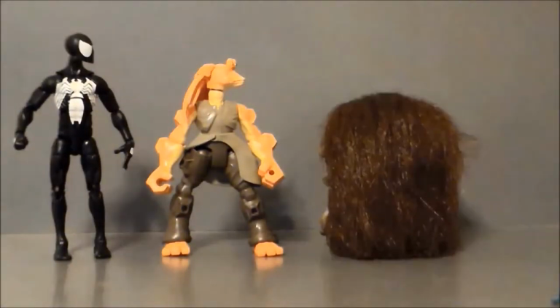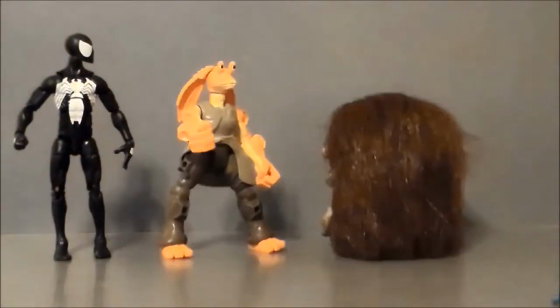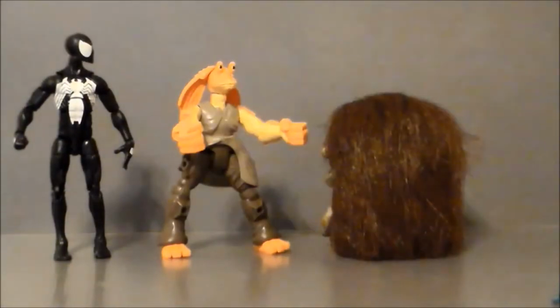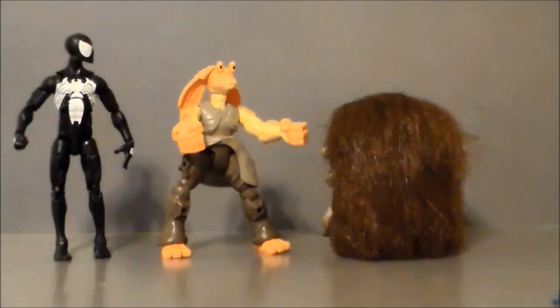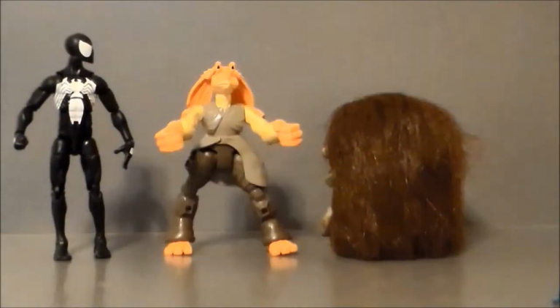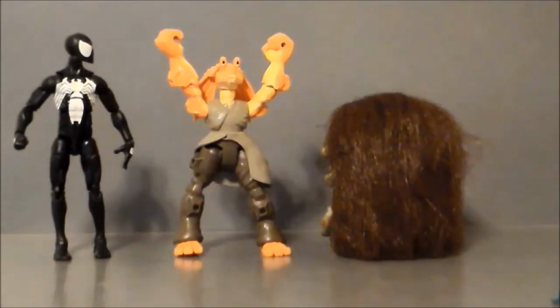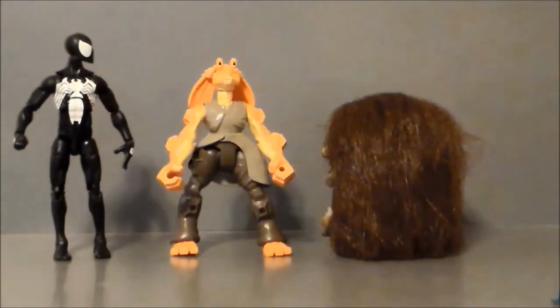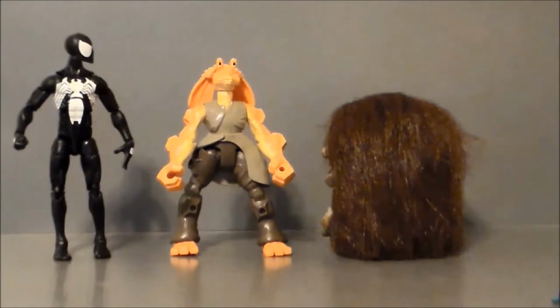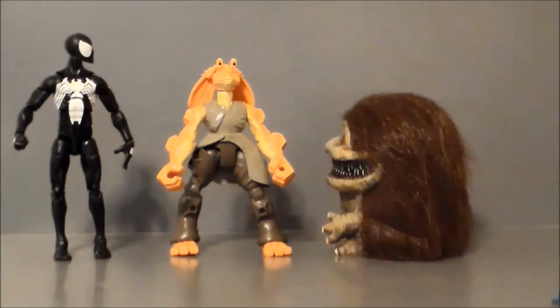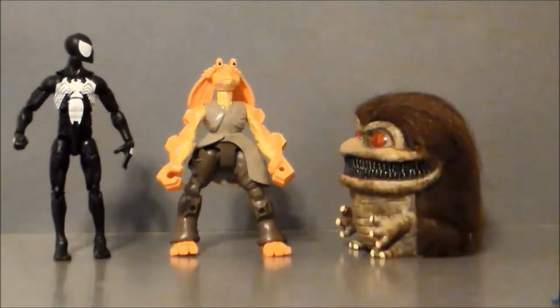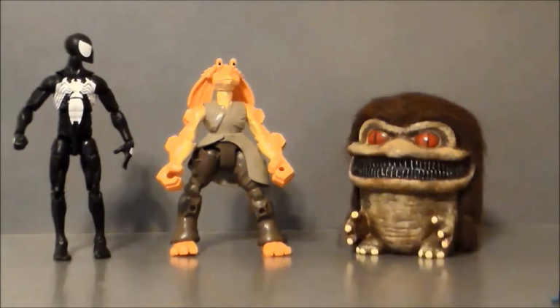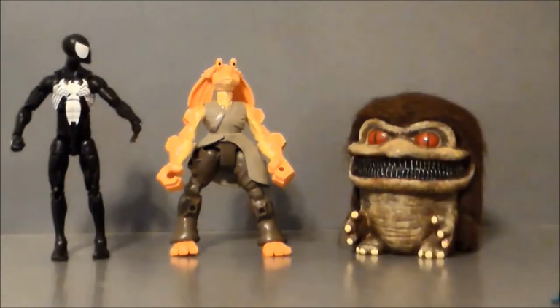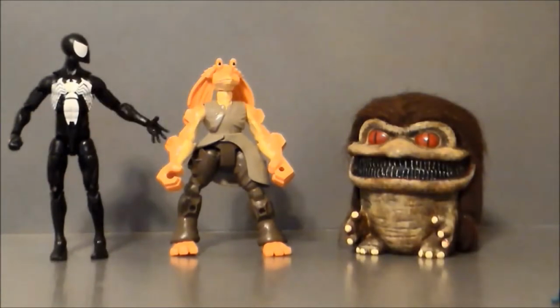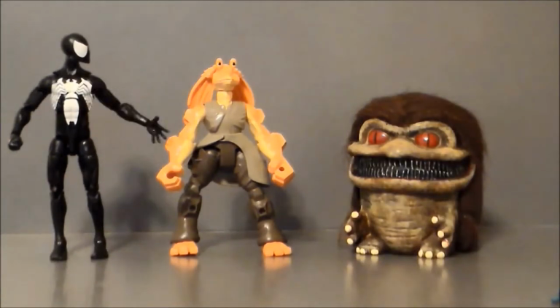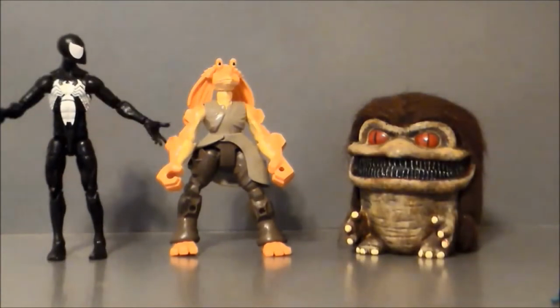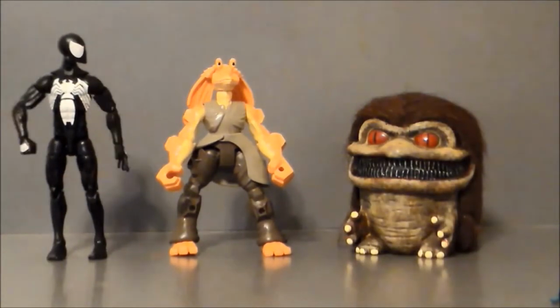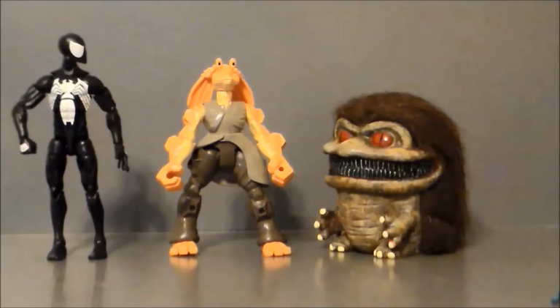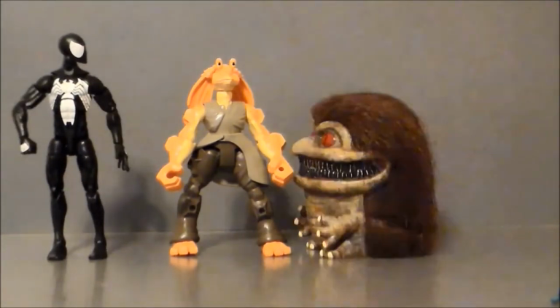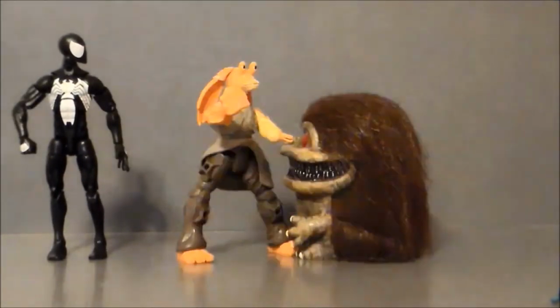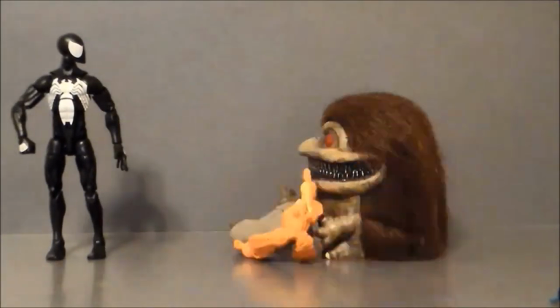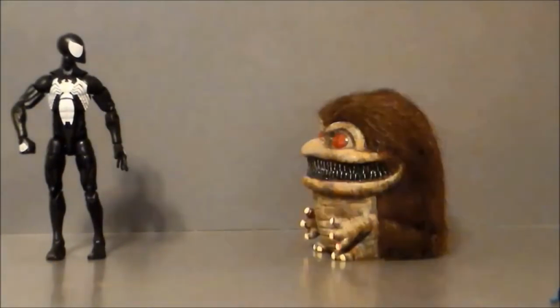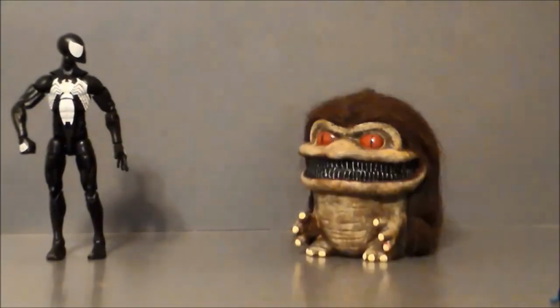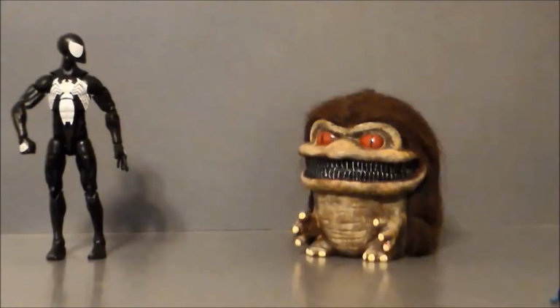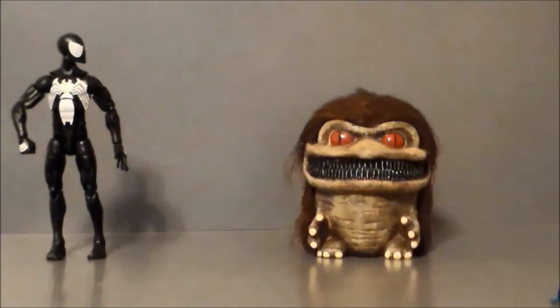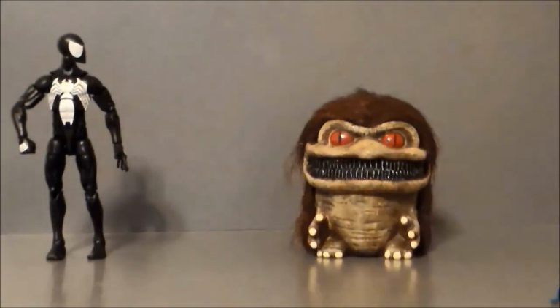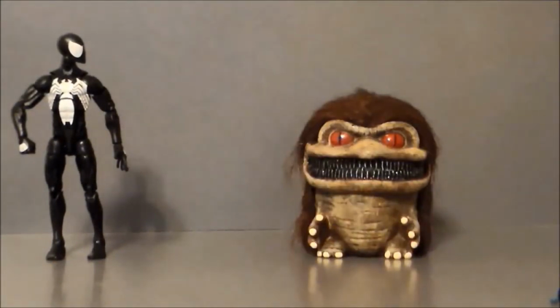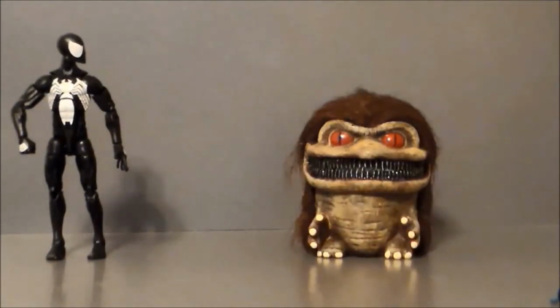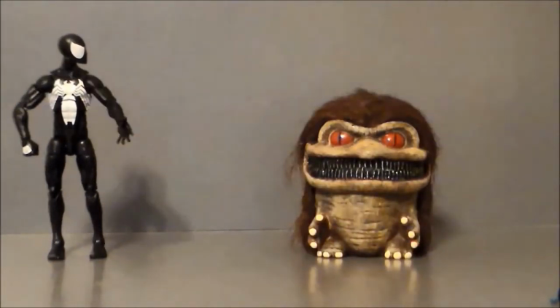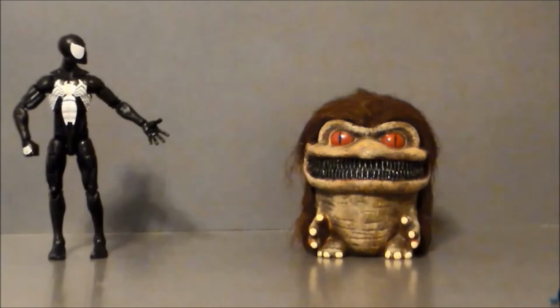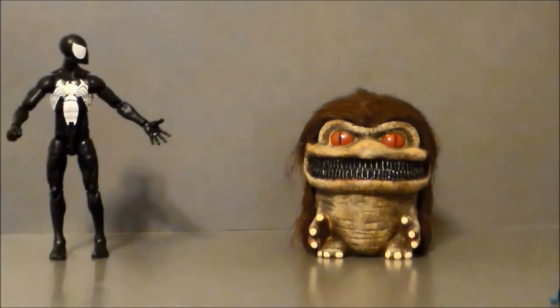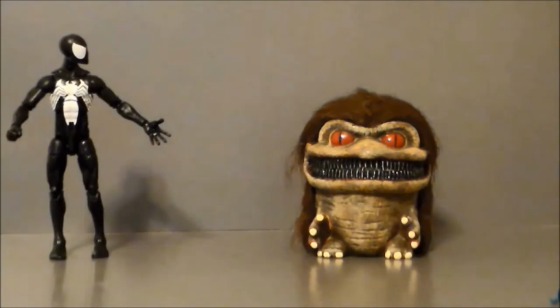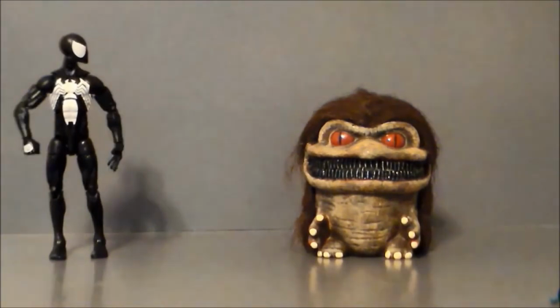Oh, you's a cute critter. No, no it's not. What the f***?